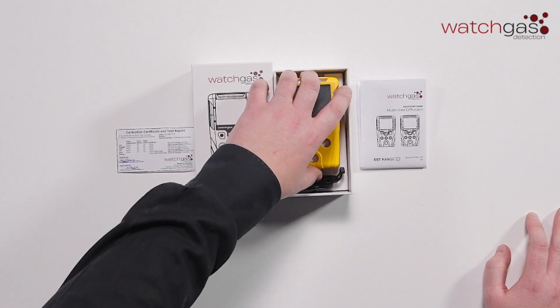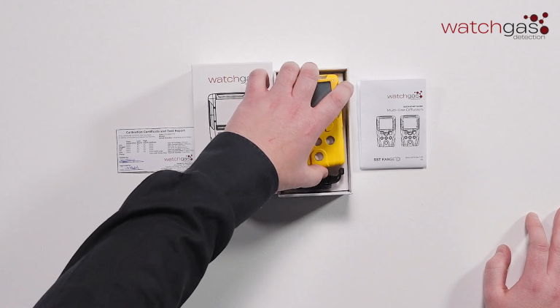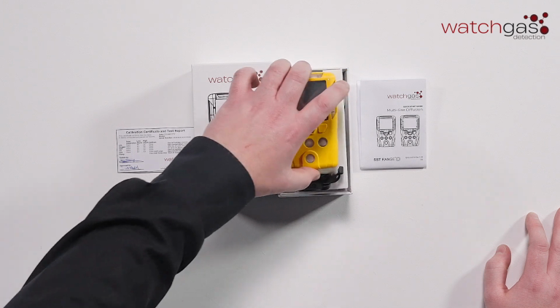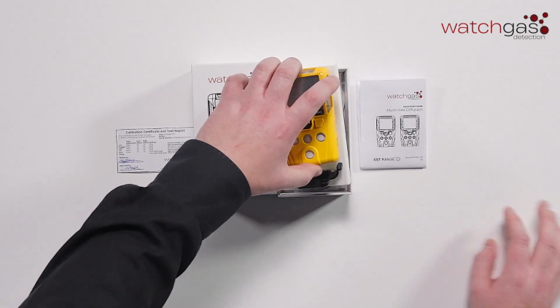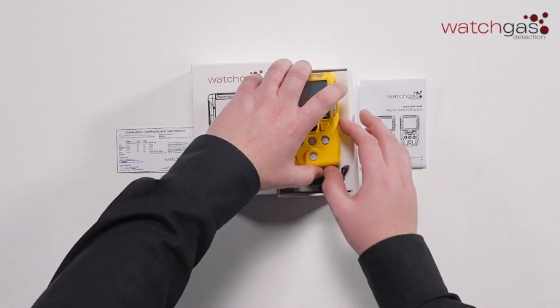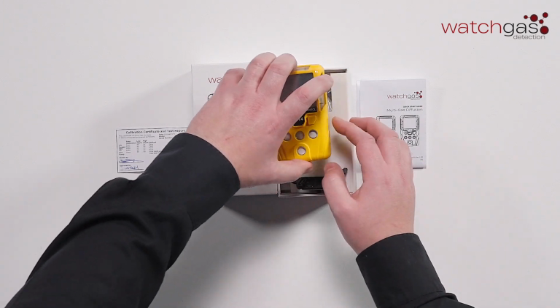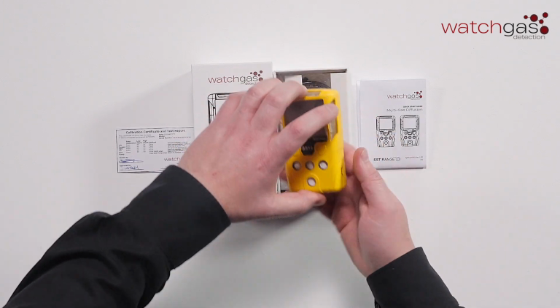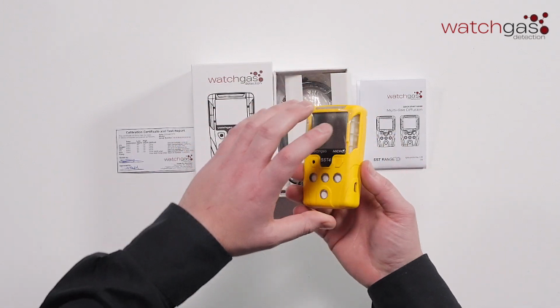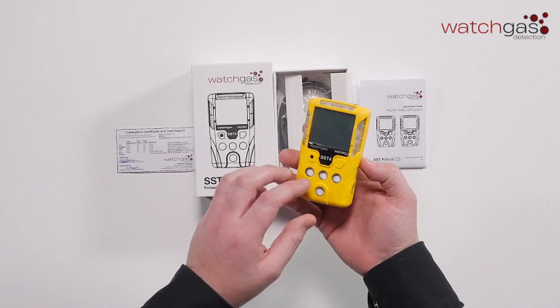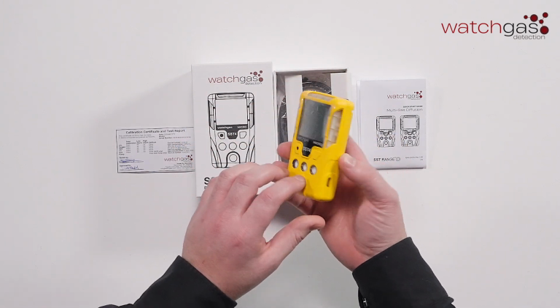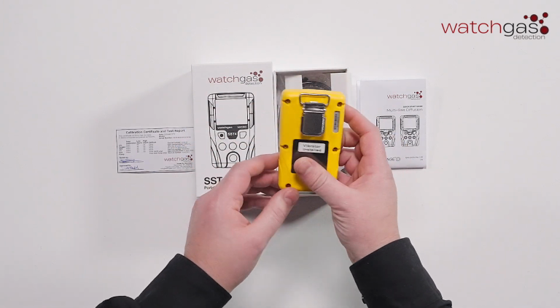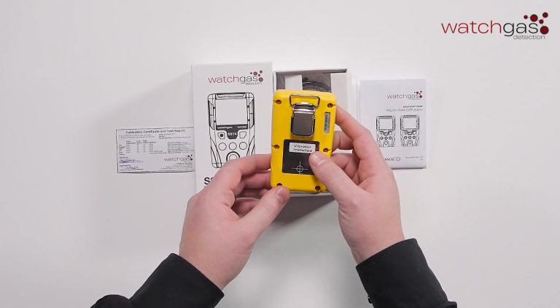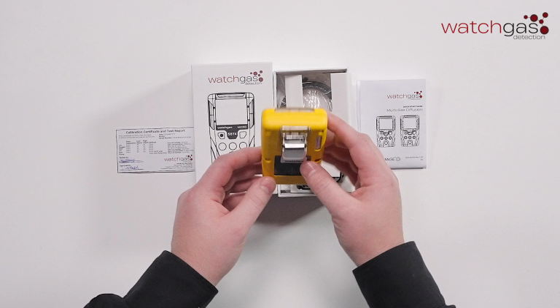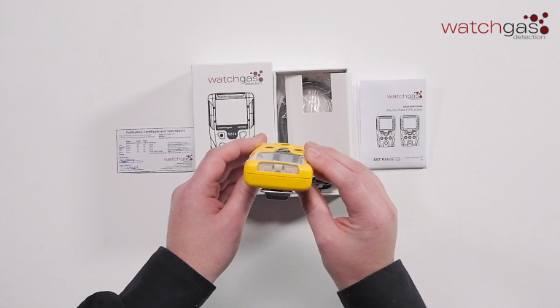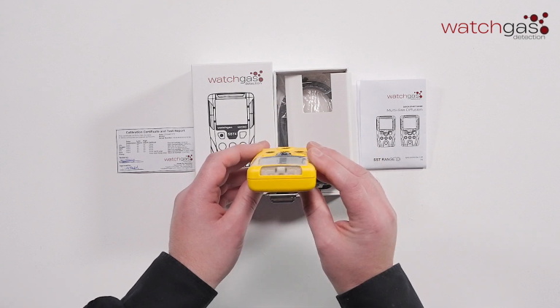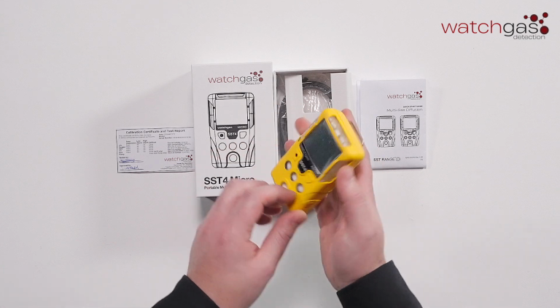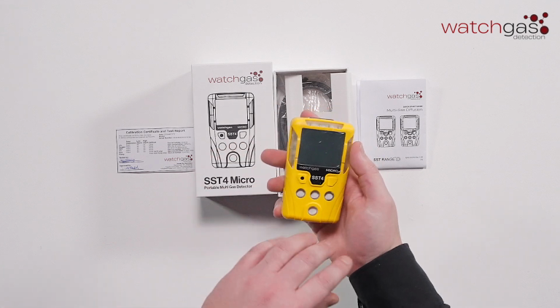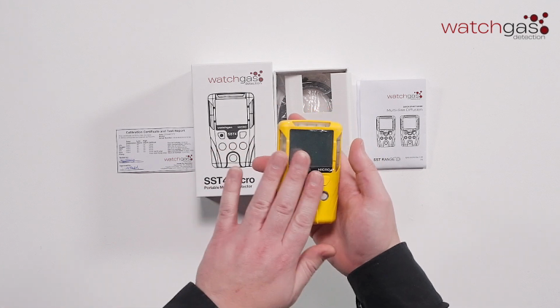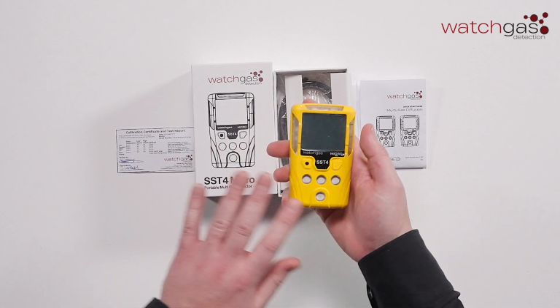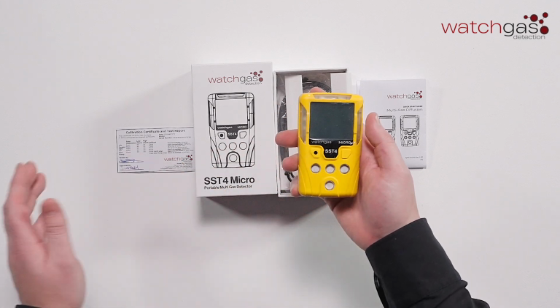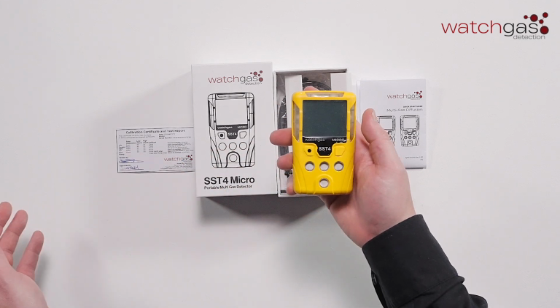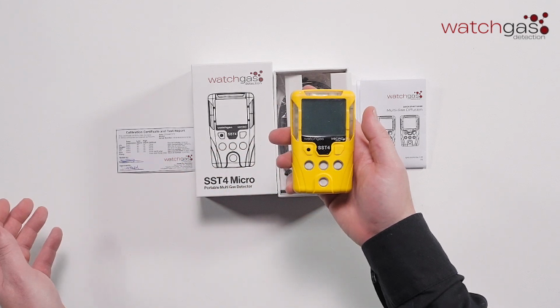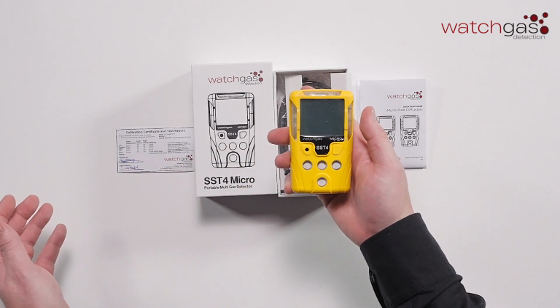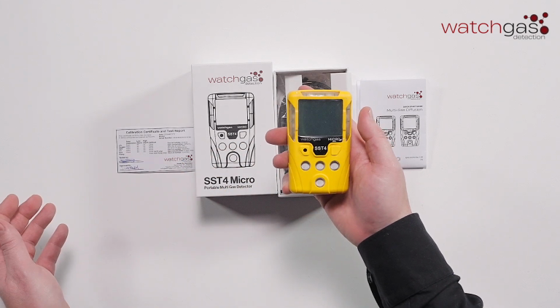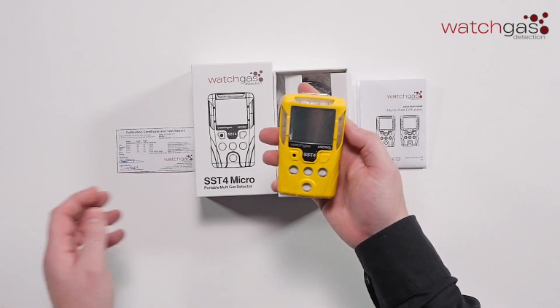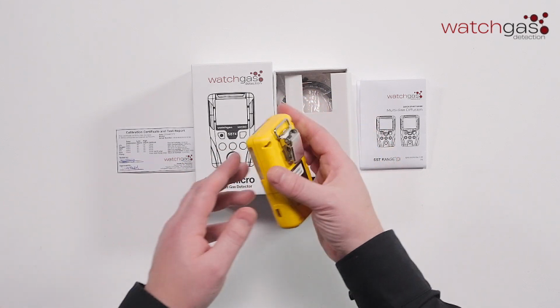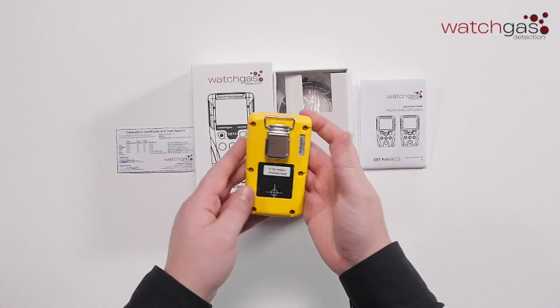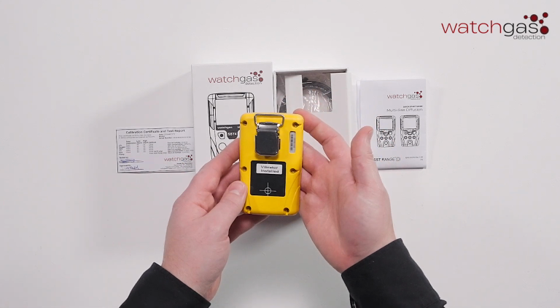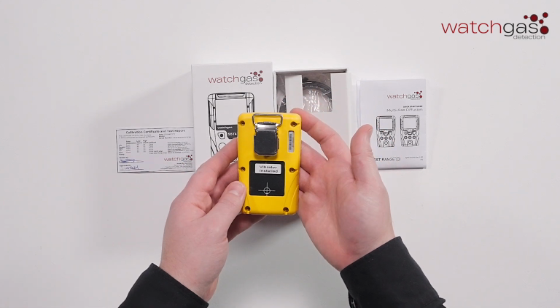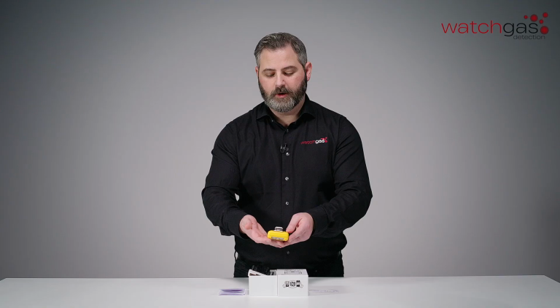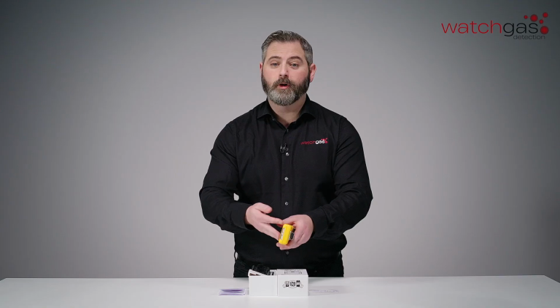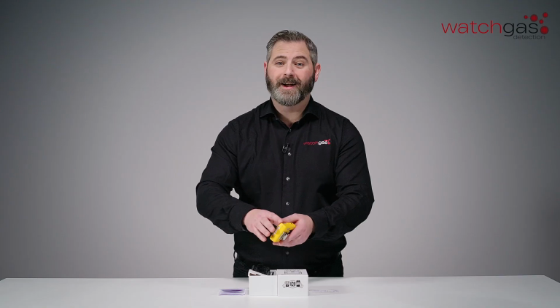We have the unit itself. This is the SST4 Micro. You've got your solid state polymers on the front of the unit and induction charging on the back.